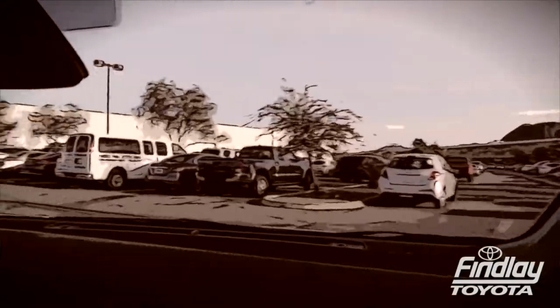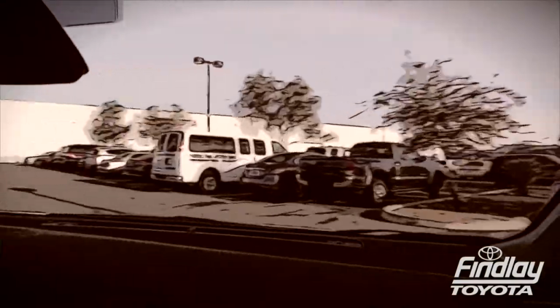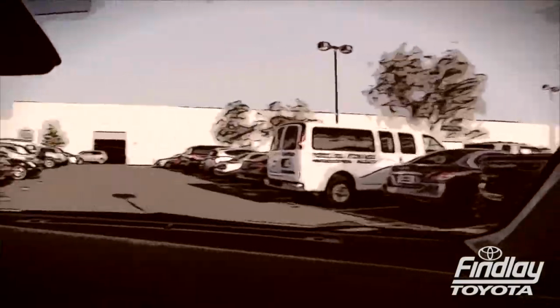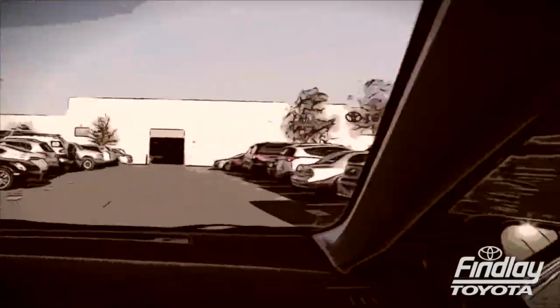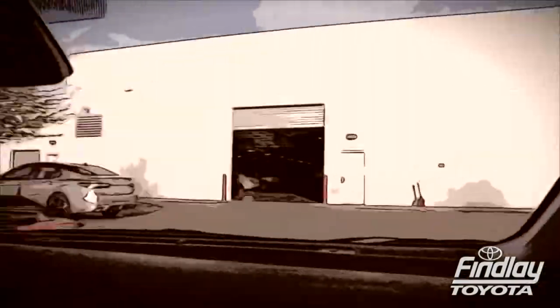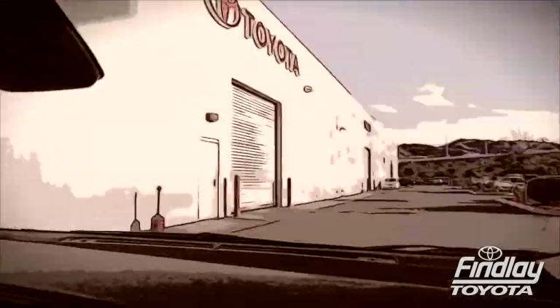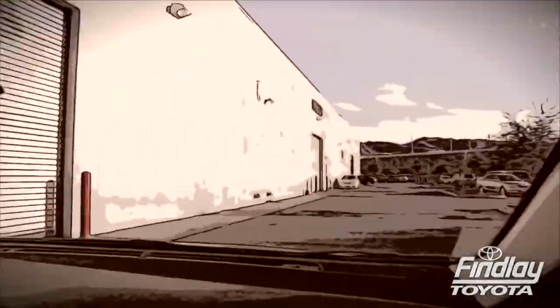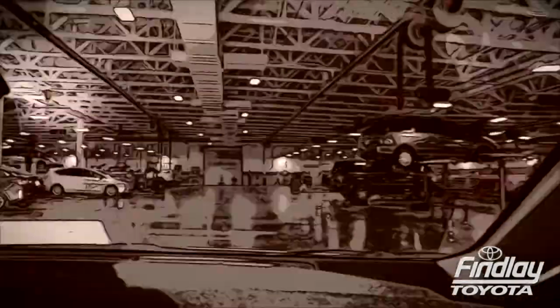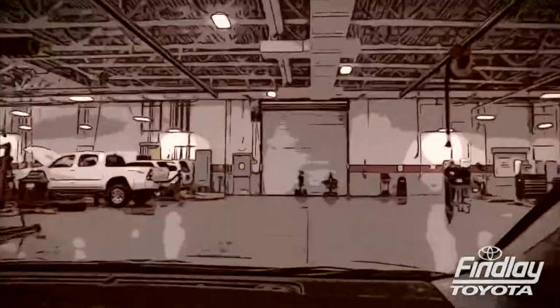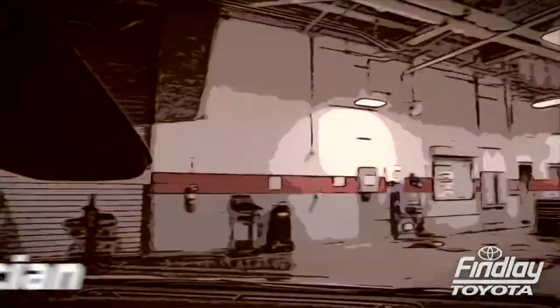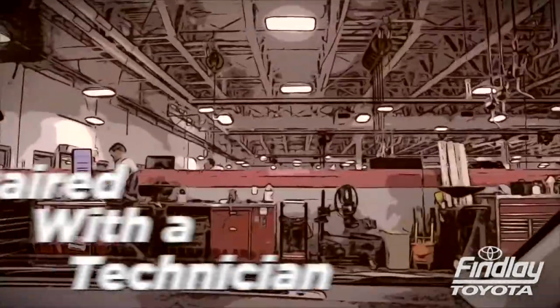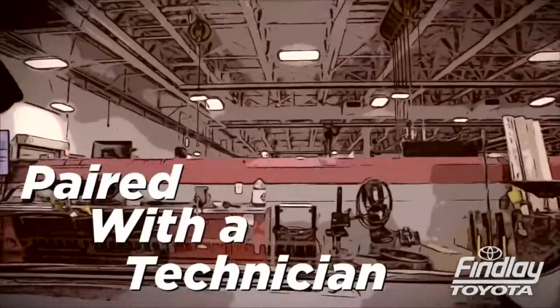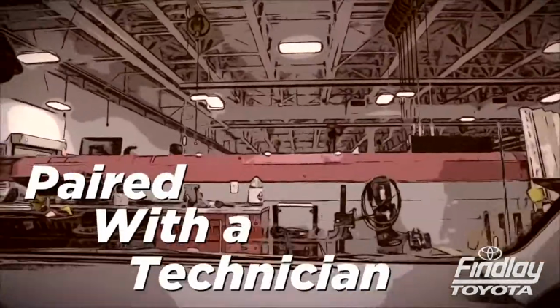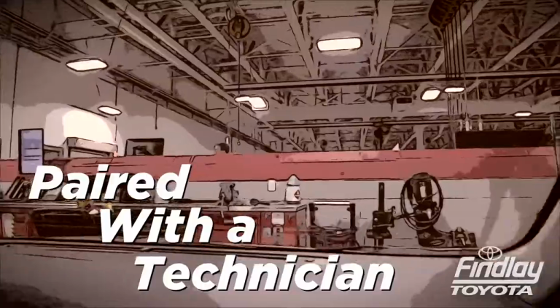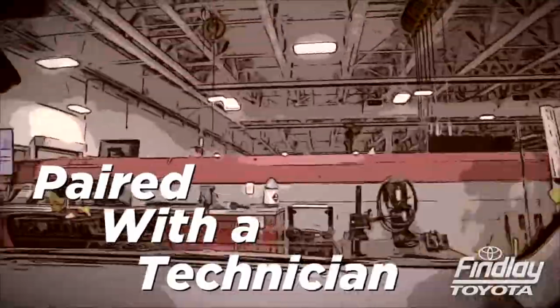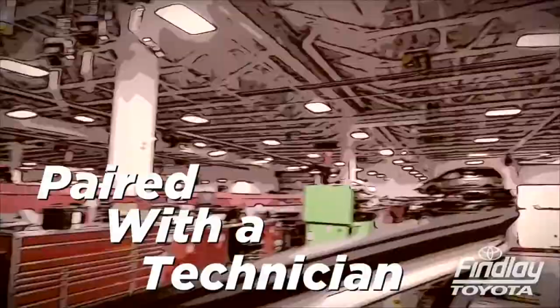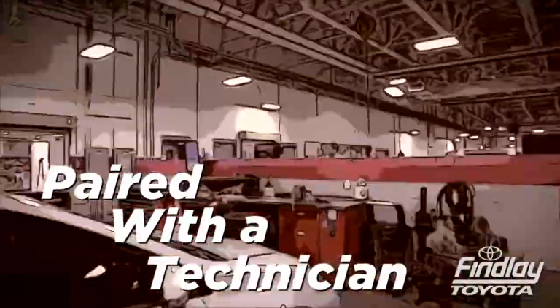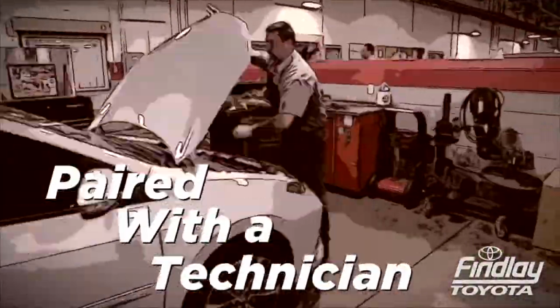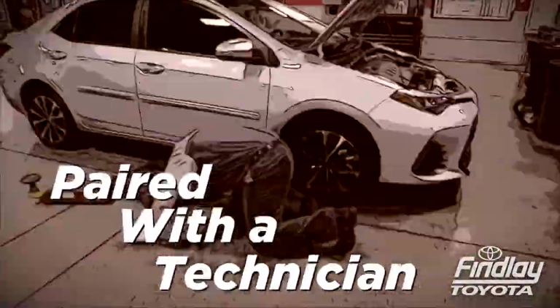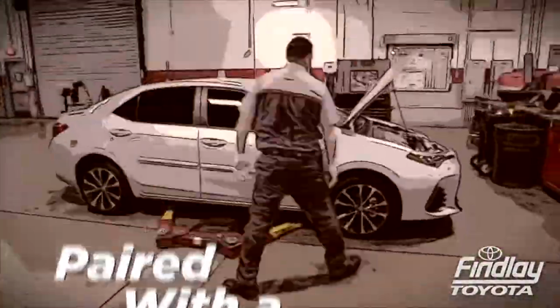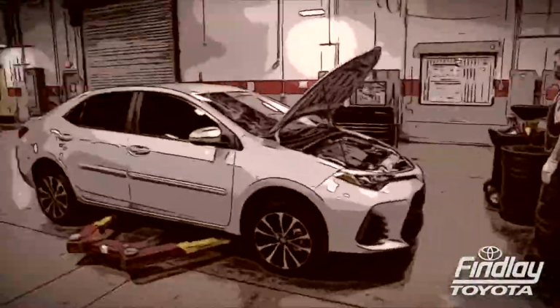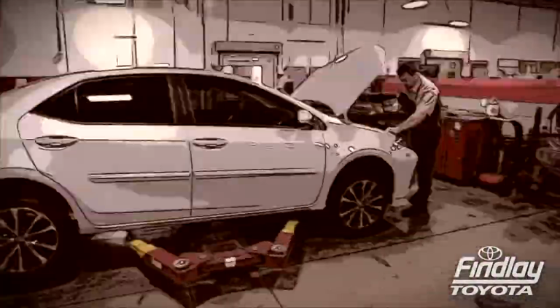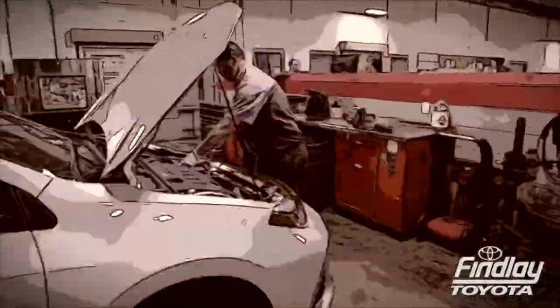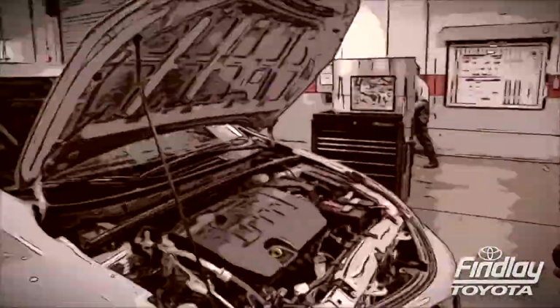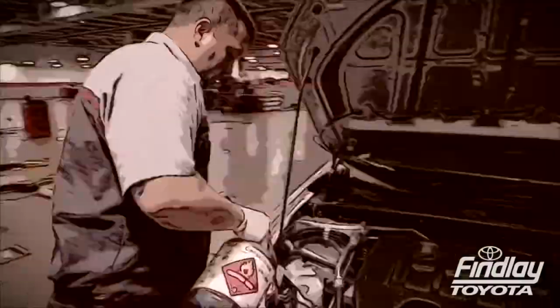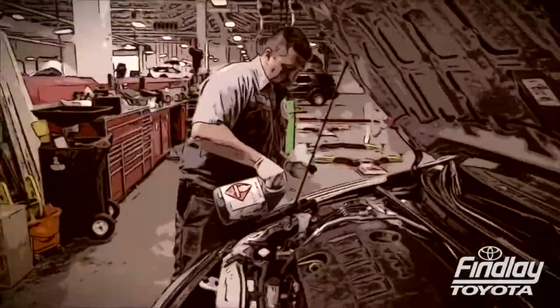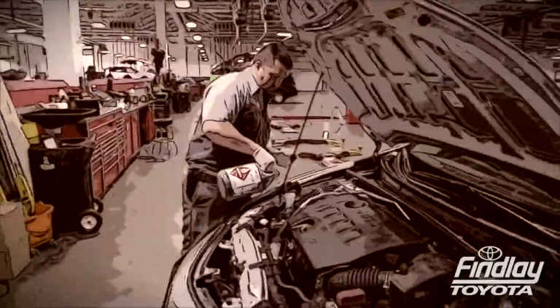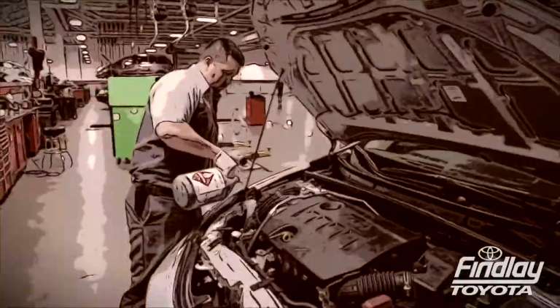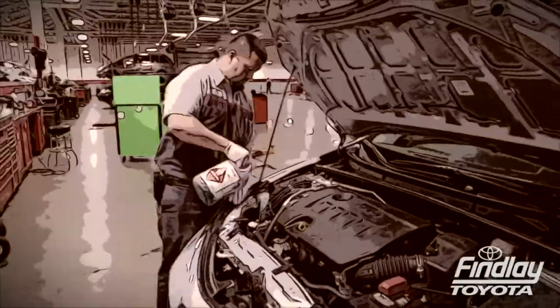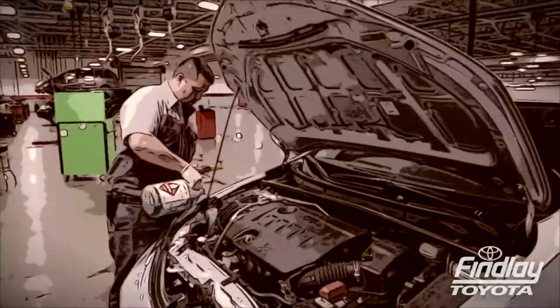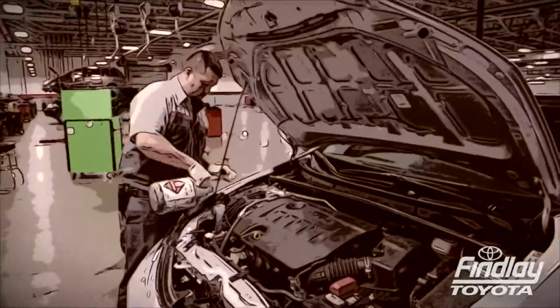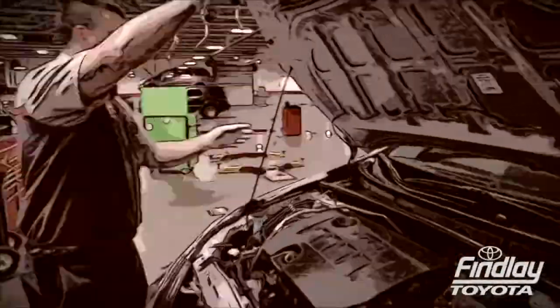A dispatcher then generates the work order that pairs your car with the best technician. Out of our 95 service bays and led by our nine master techs, that's a lot of experience under one roof — or should I say hood.